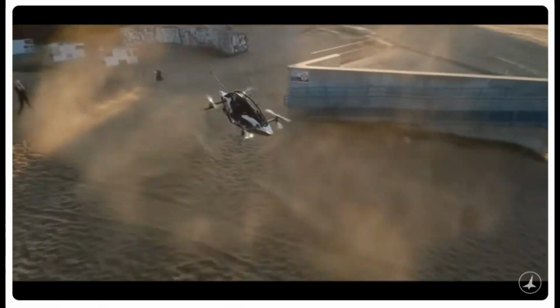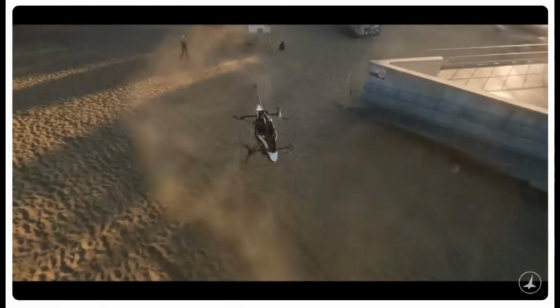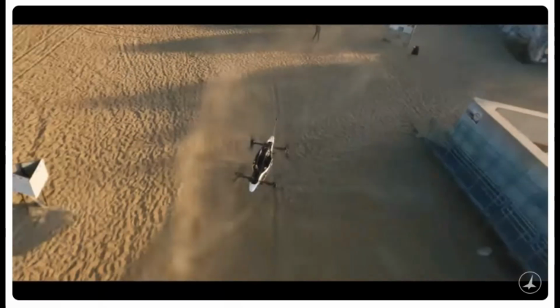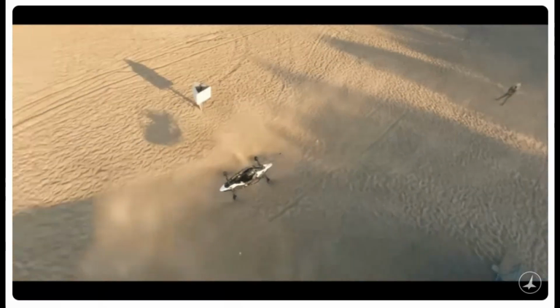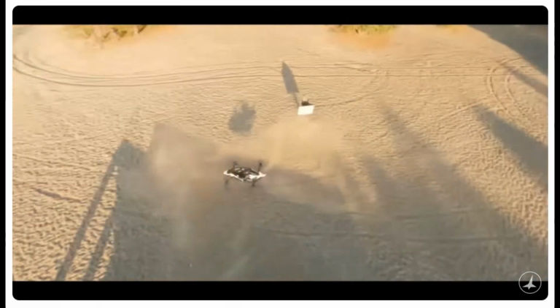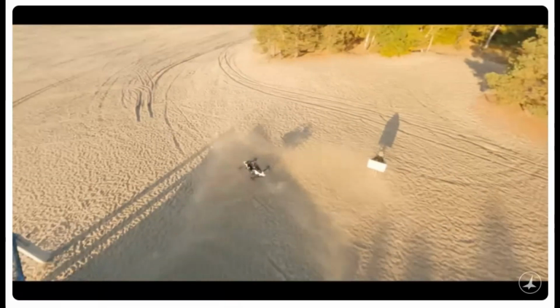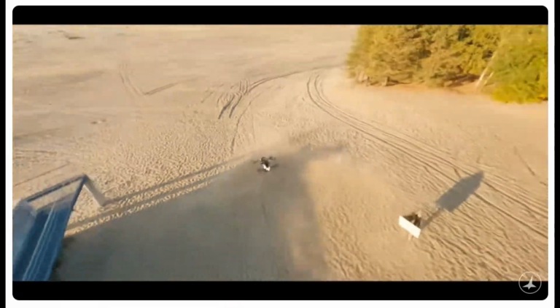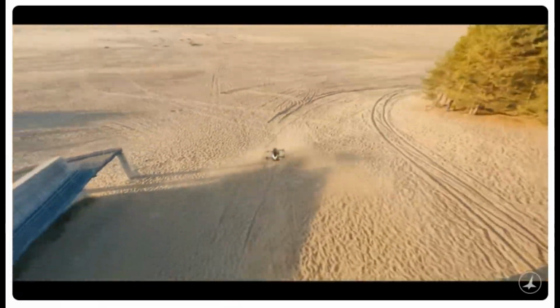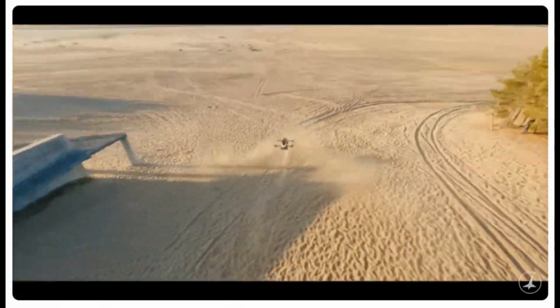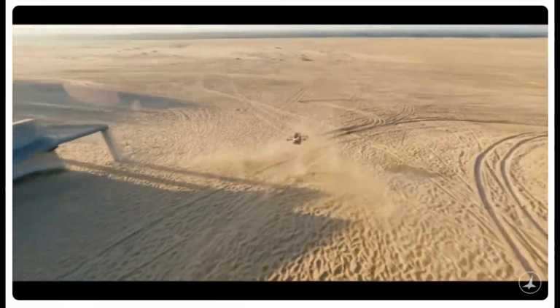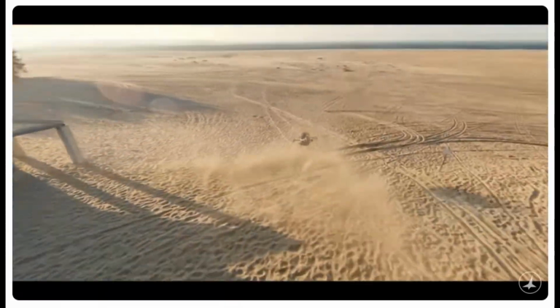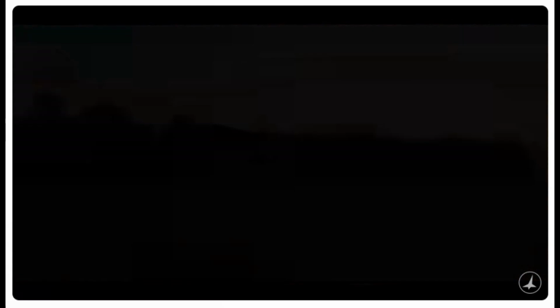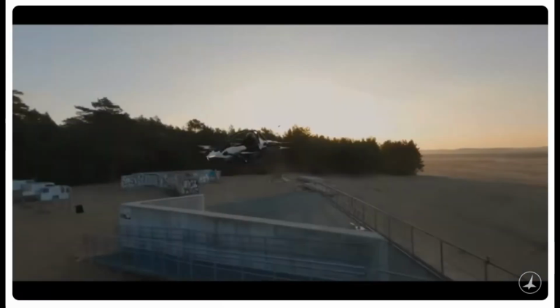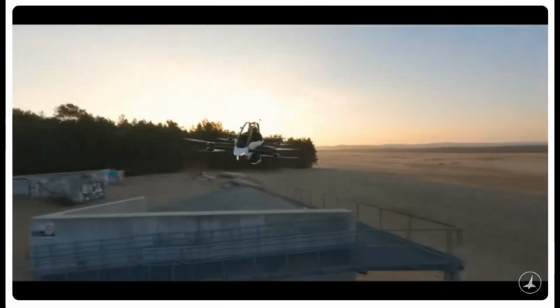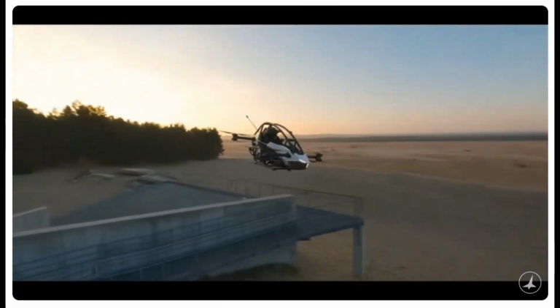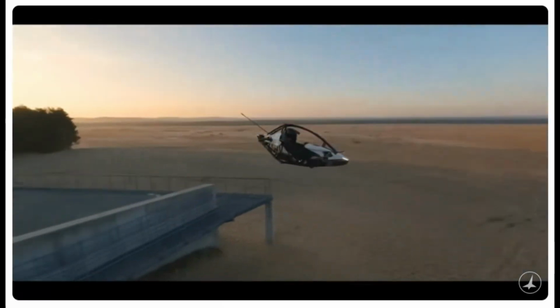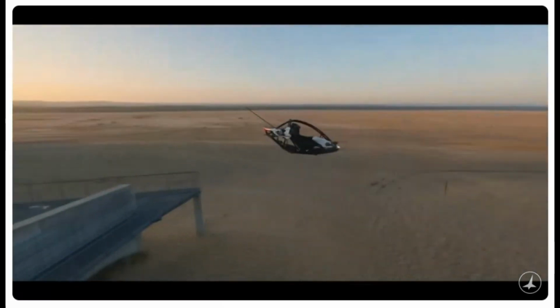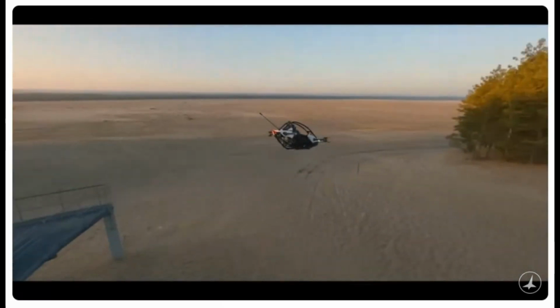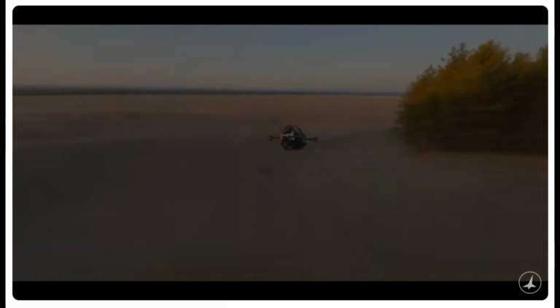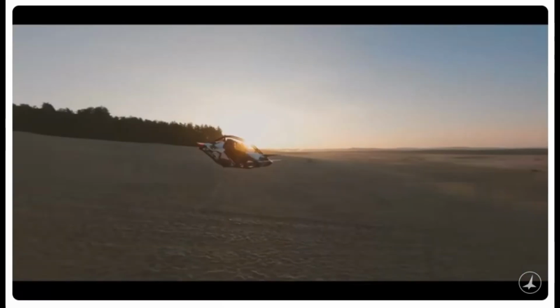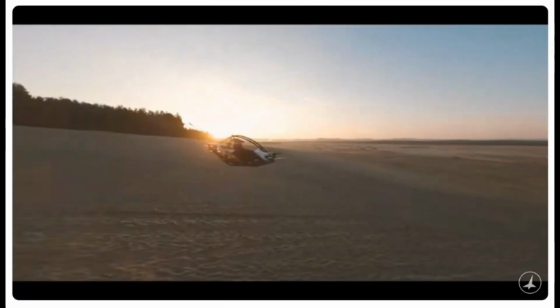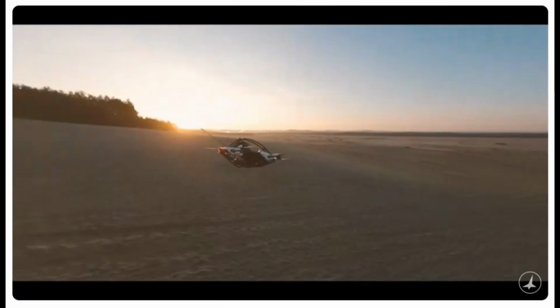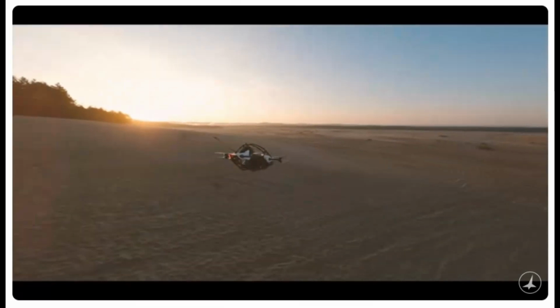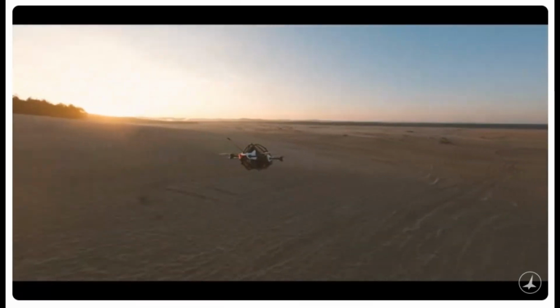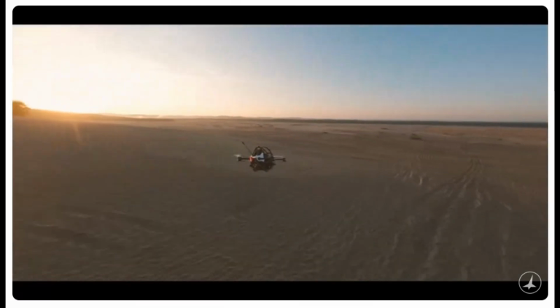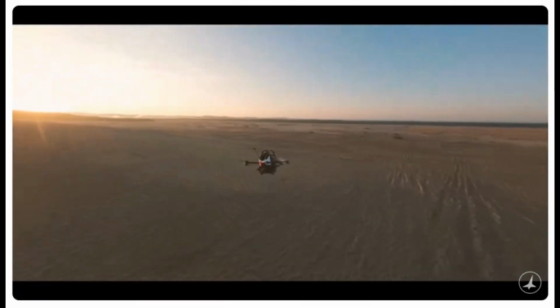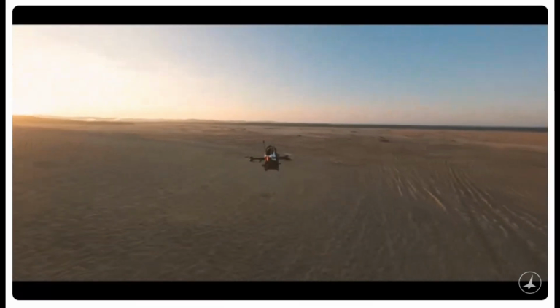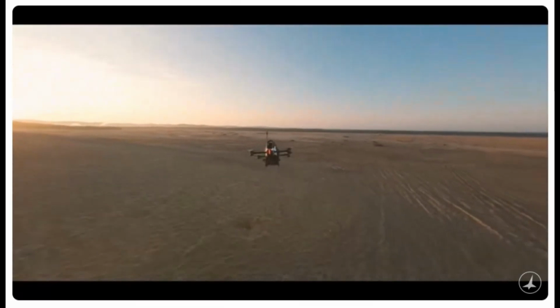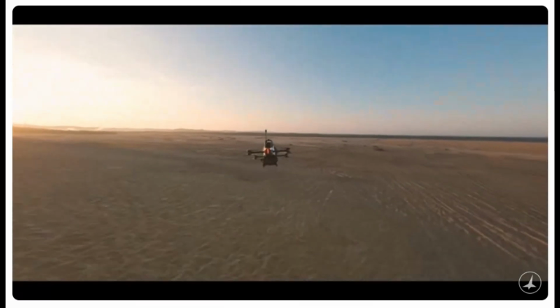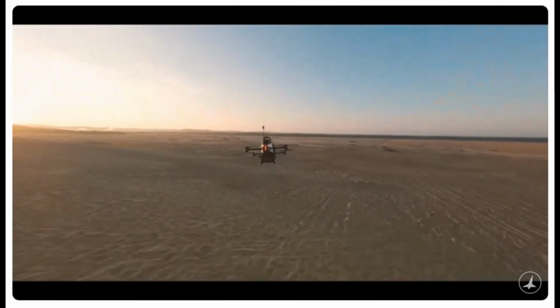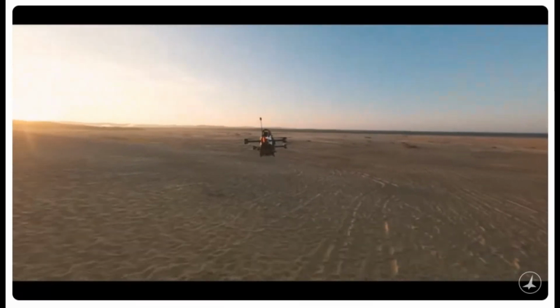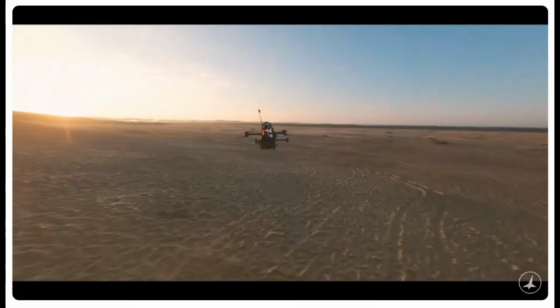The Jetson 1 EVTOL stands in a league of its own when it comes to maneuverability. But make no mistake, this isn't just a lightweight flyer — it's a powerhouse equipped with eight electric motors, each driving a propeller. That's eight sources of lift, control, and, most importantly, safety.